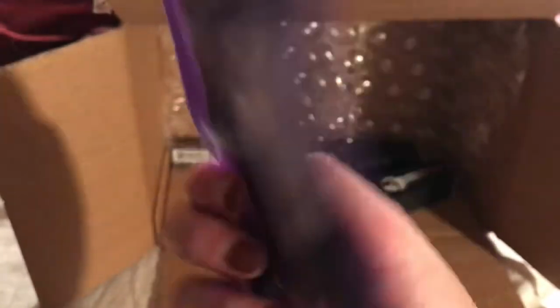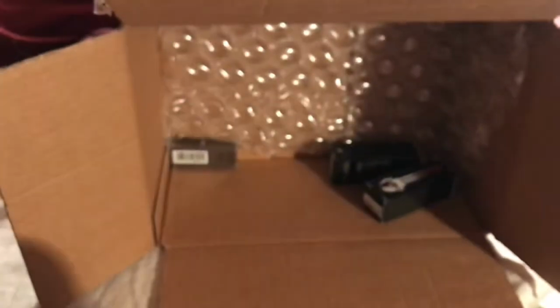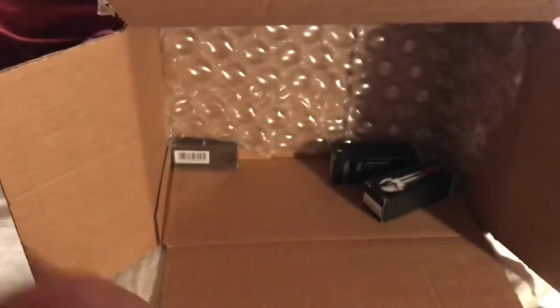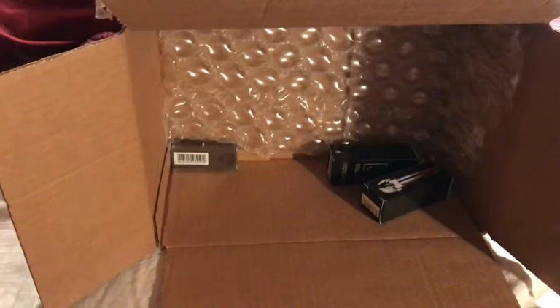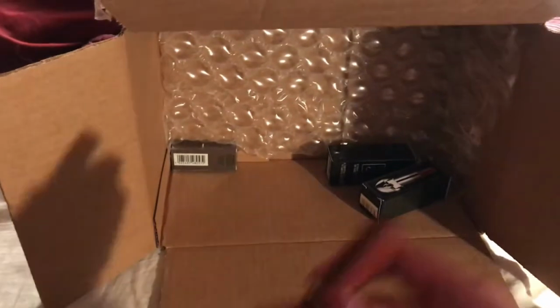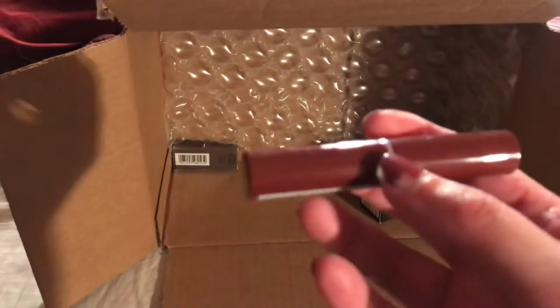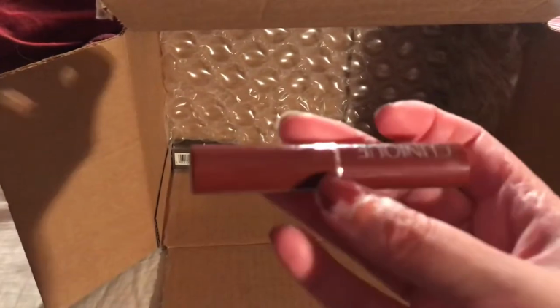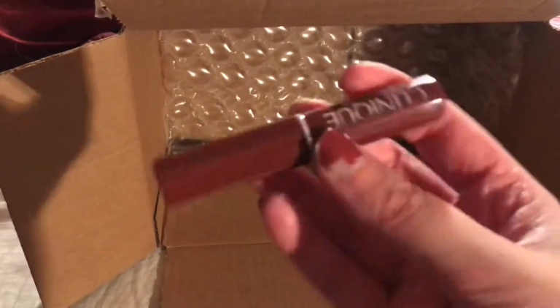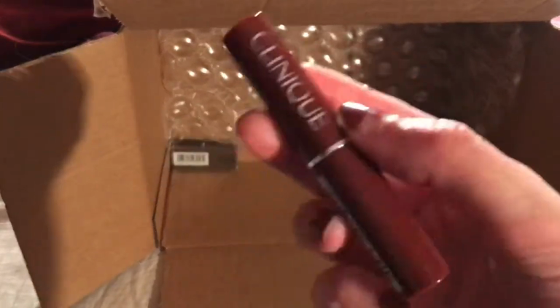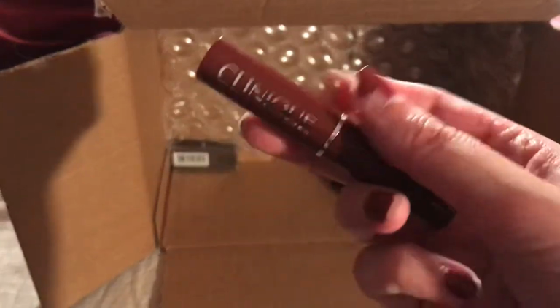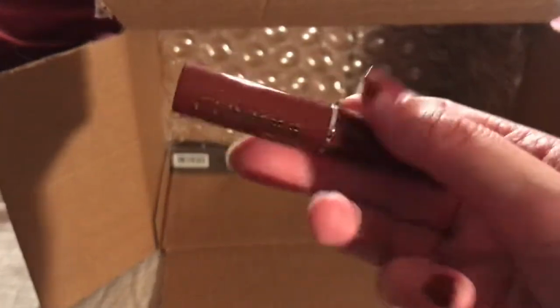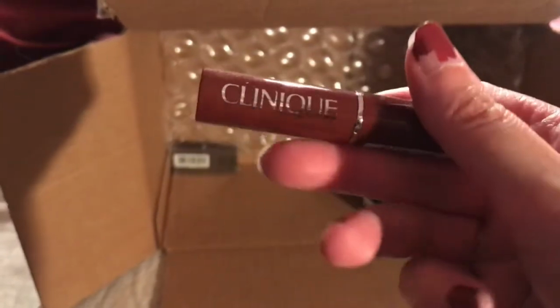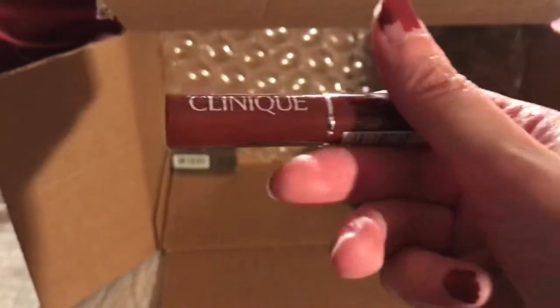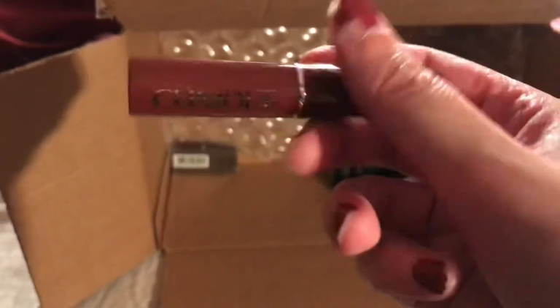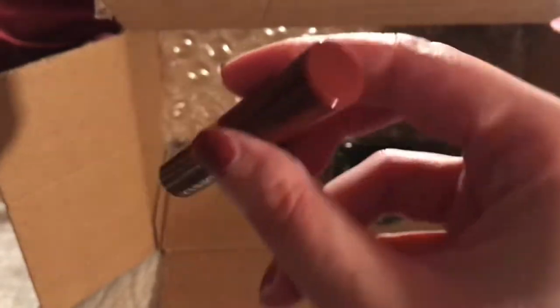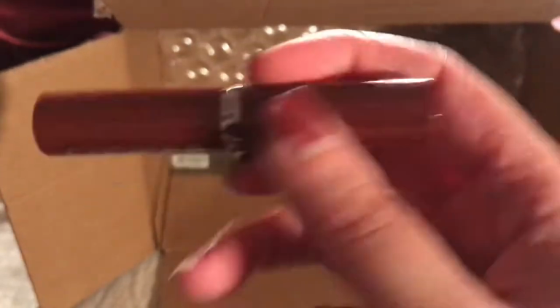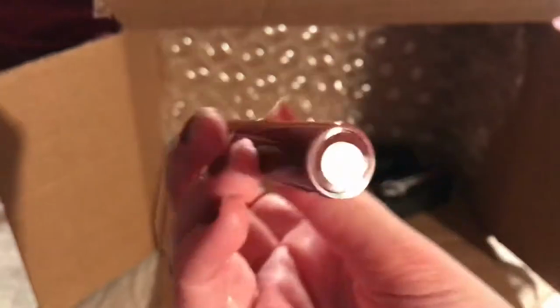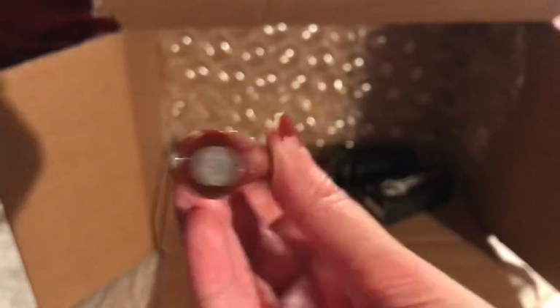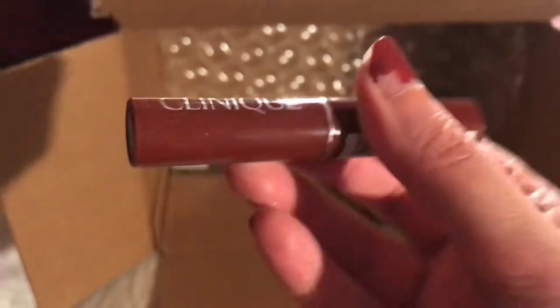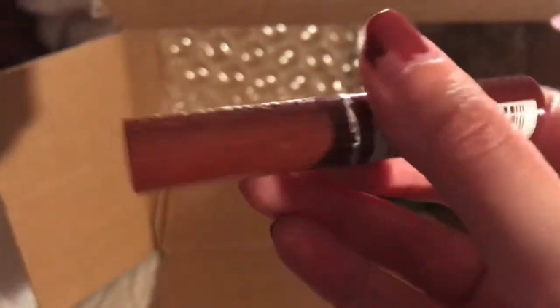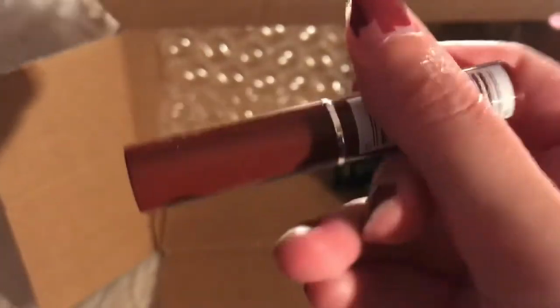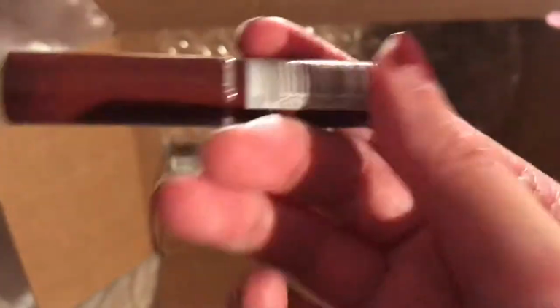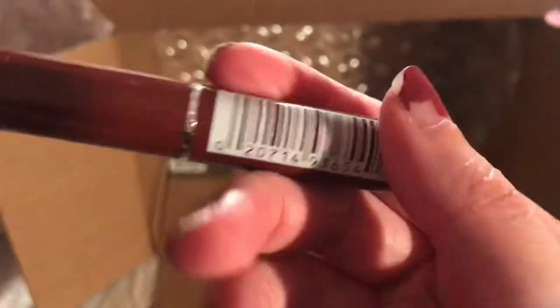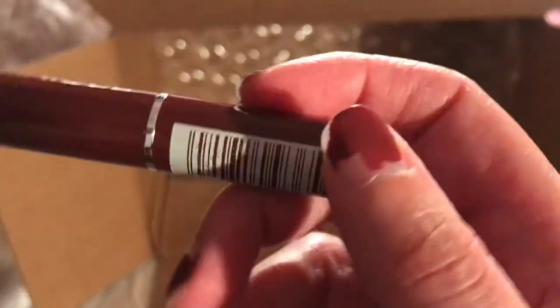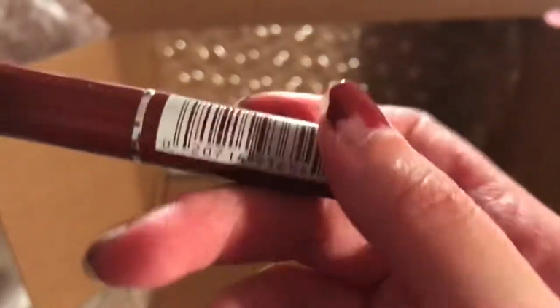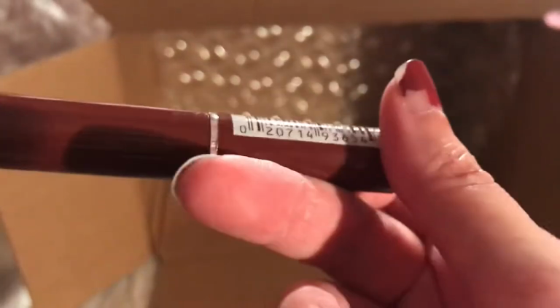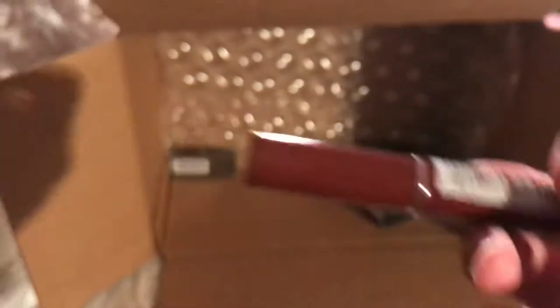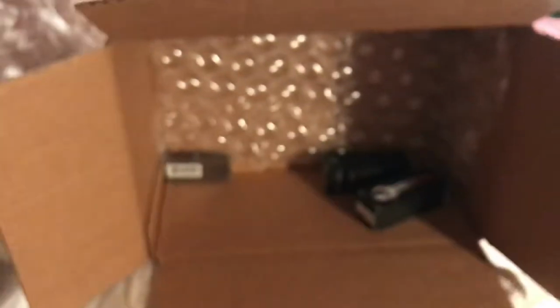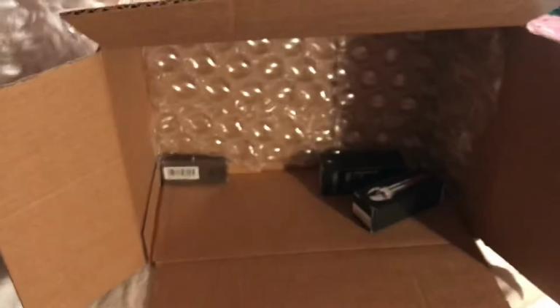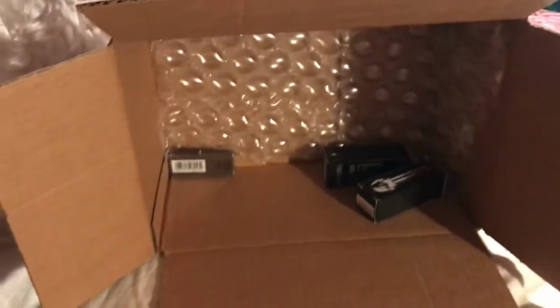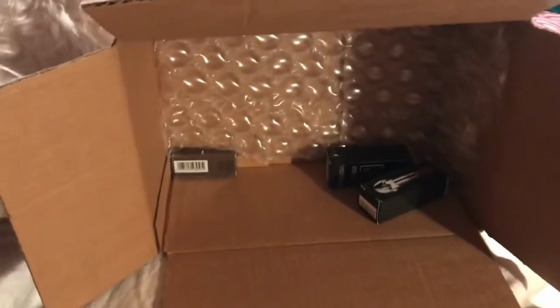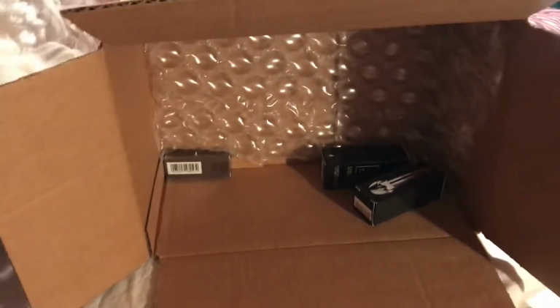I also got a Clinique sample — I believe it's just a regular lipstick. It's brown. Sorry about the lighting, my lights are going bad right now in my room but this is the best place I can film for now.